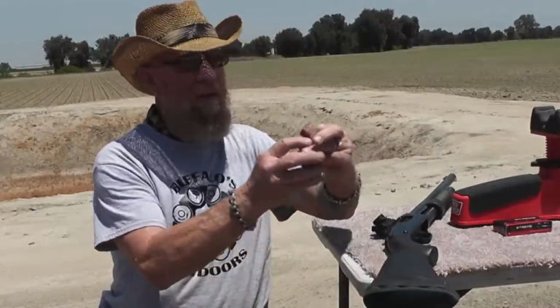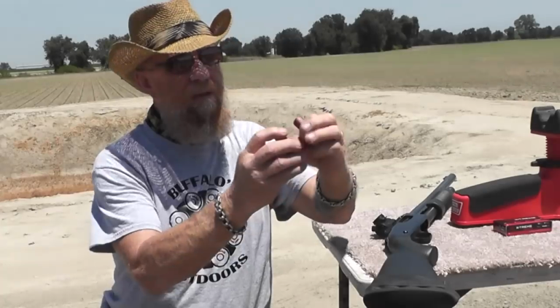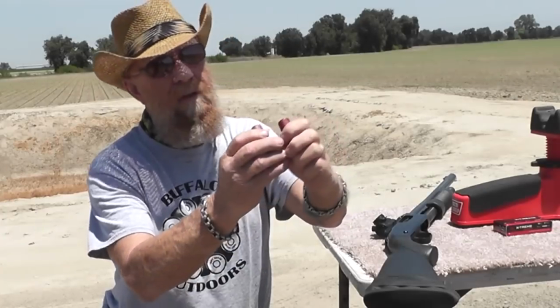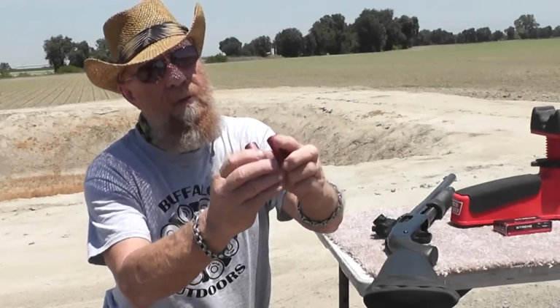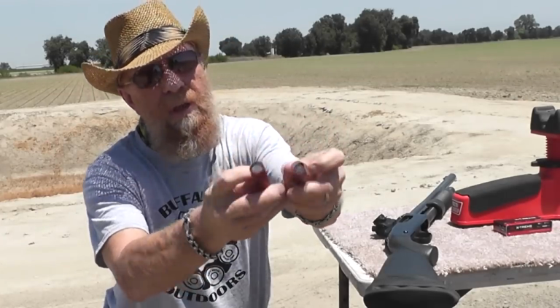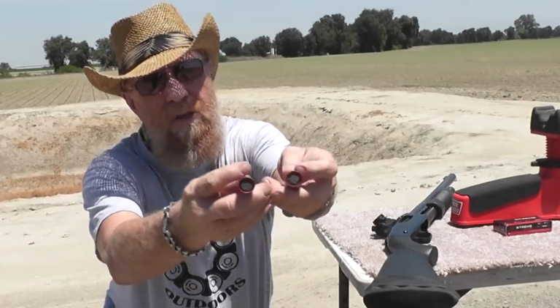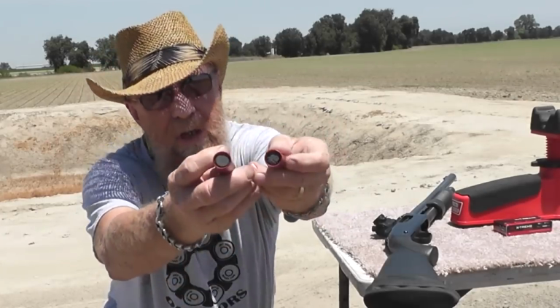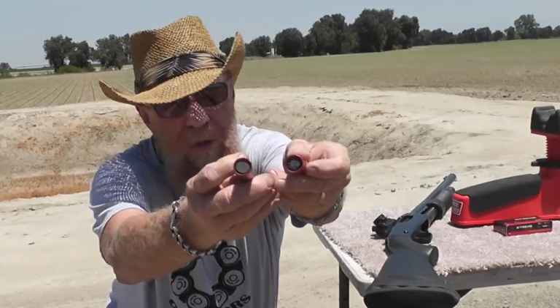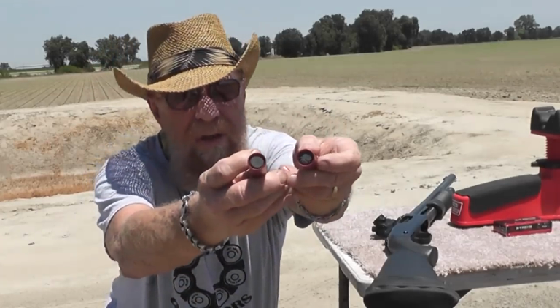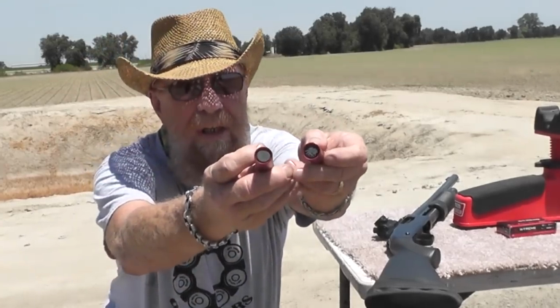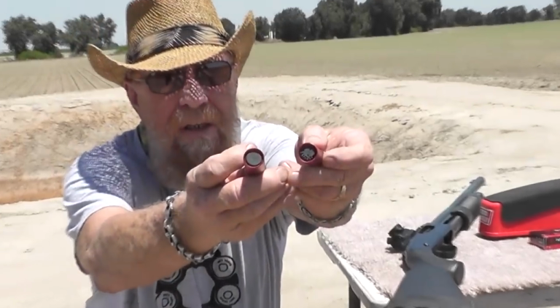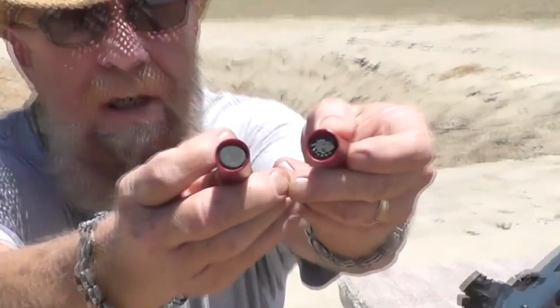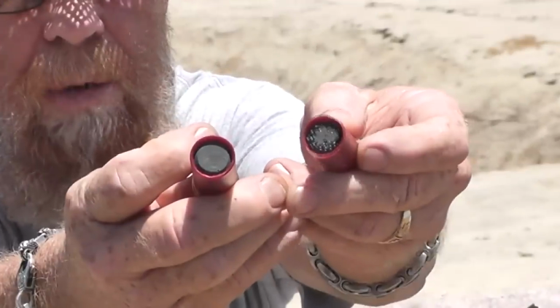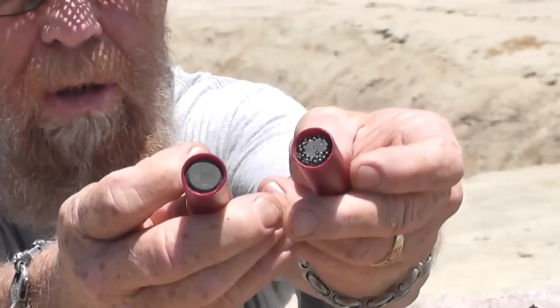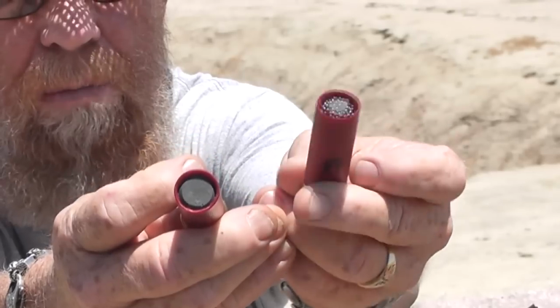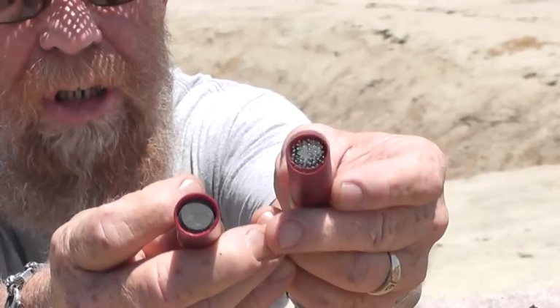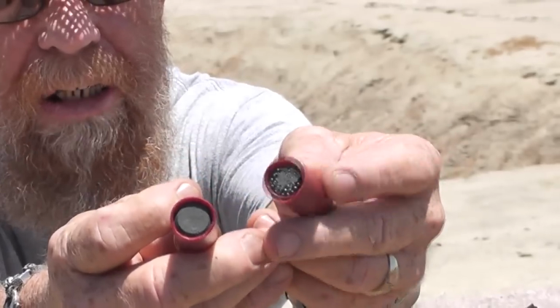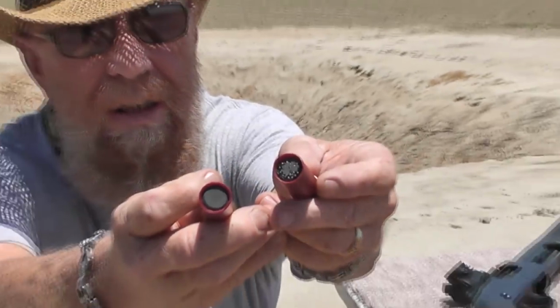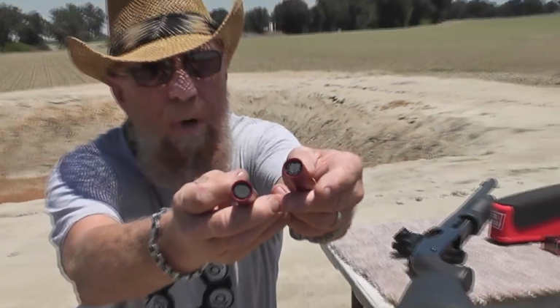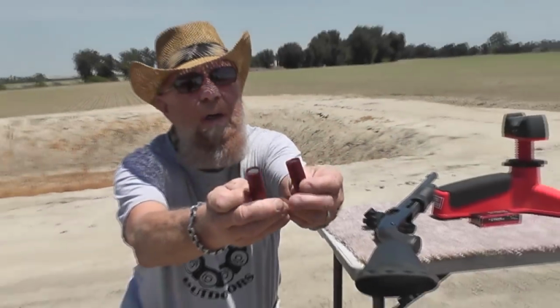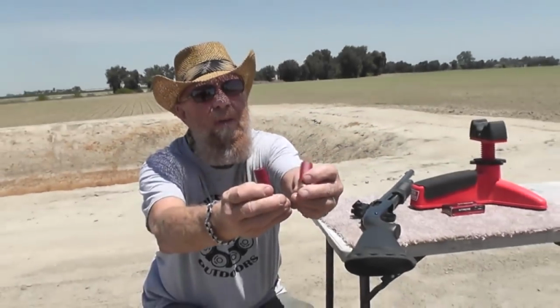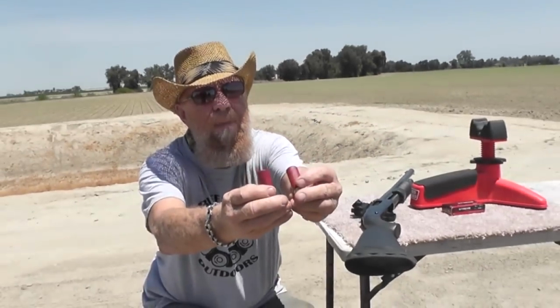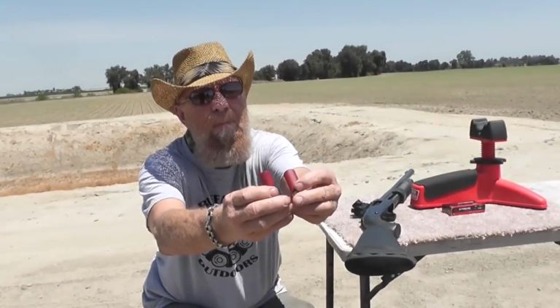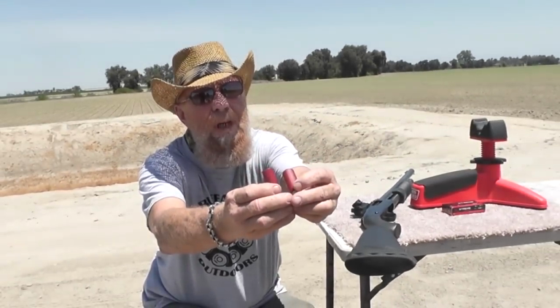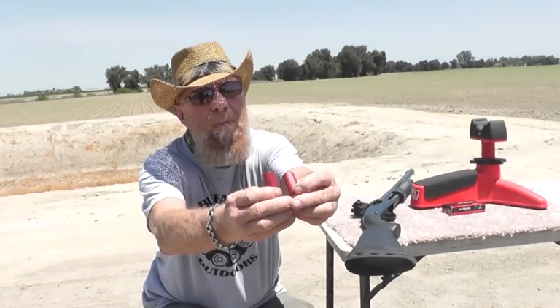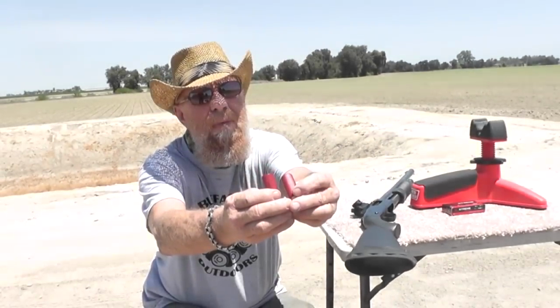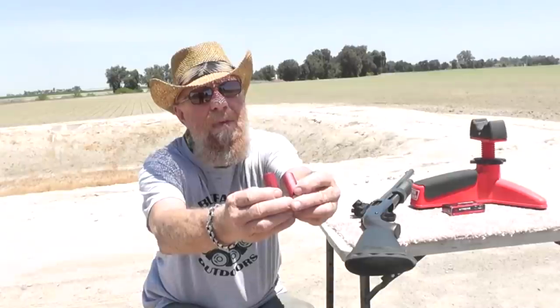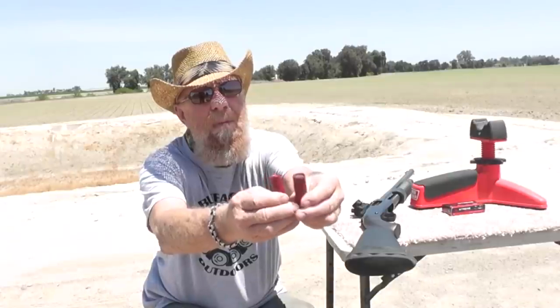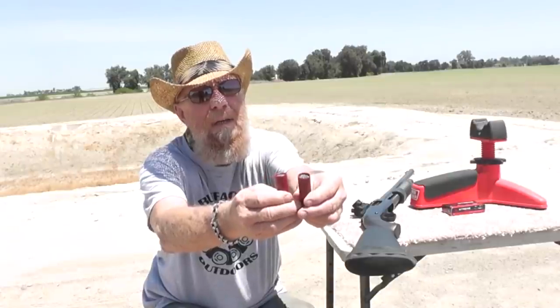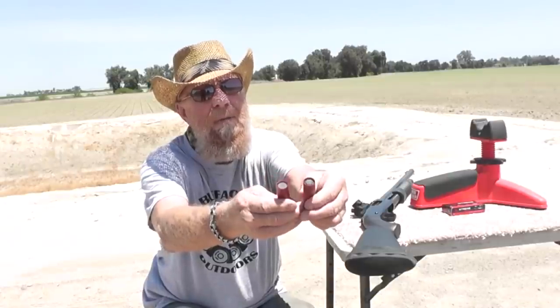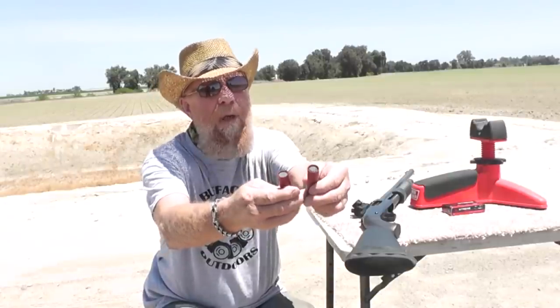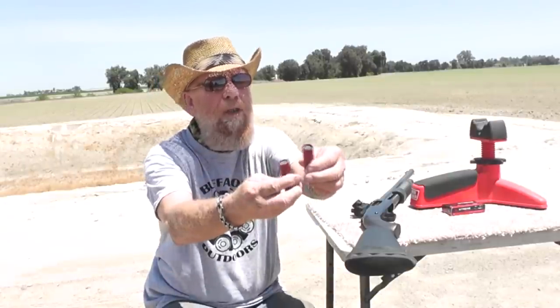Just to give you a little view — we've got straight JB Weld and JB Weld with some birdshot. Probably number seven-and-a-half birdshot, something like that. Plain old birdshot.